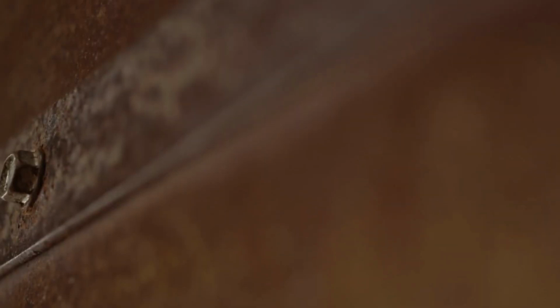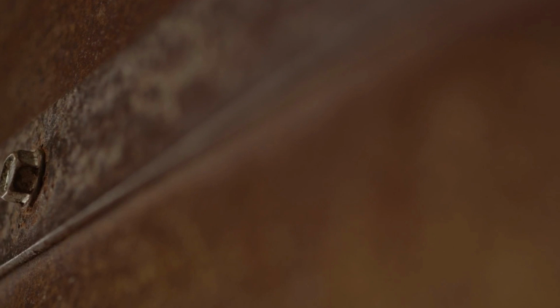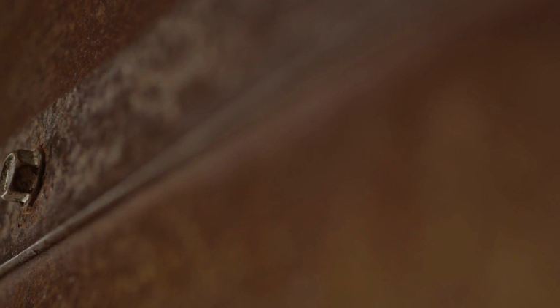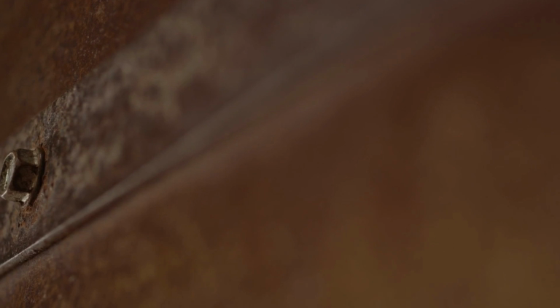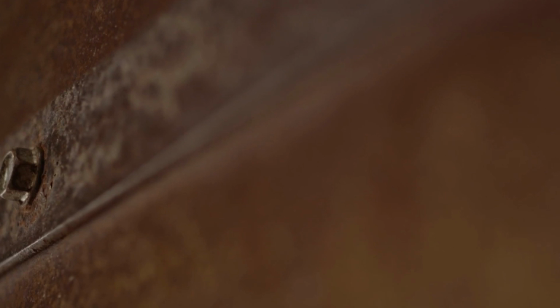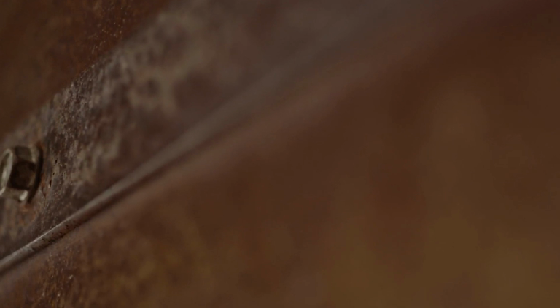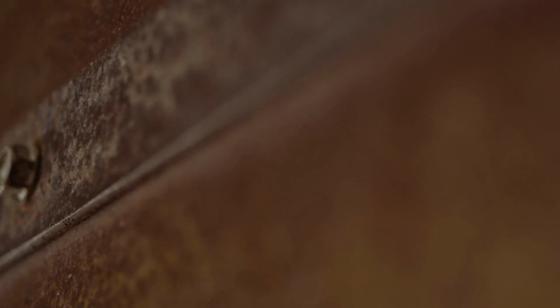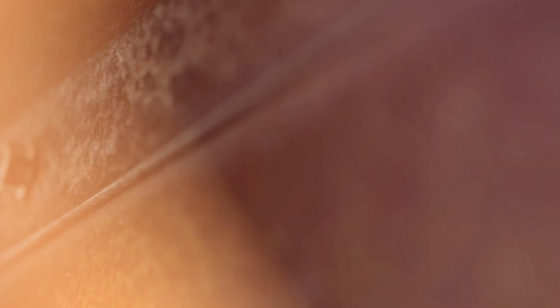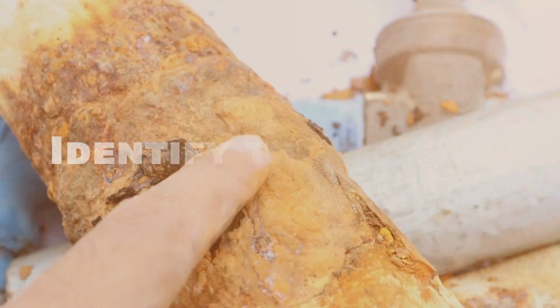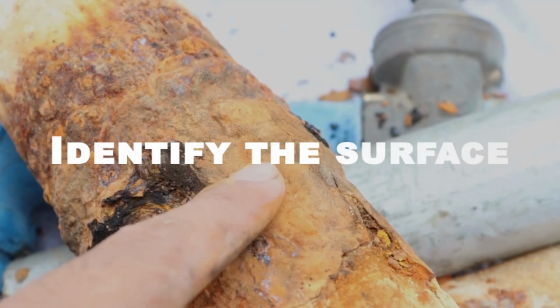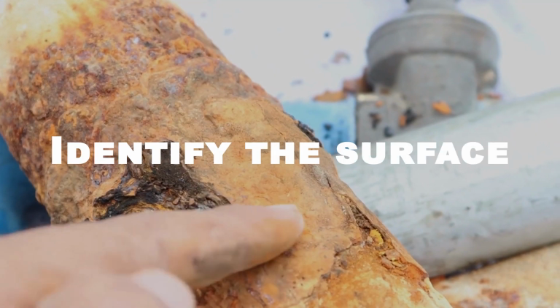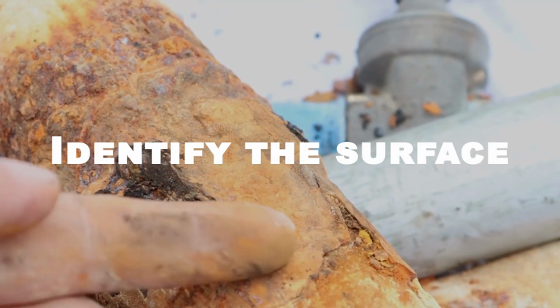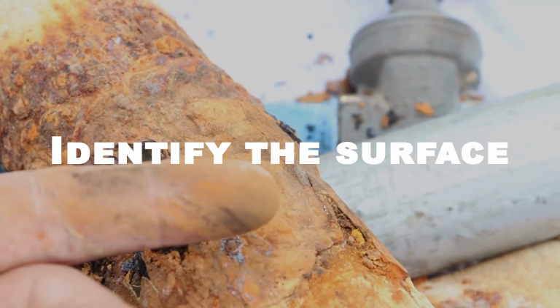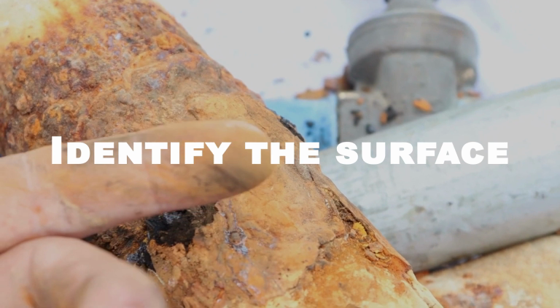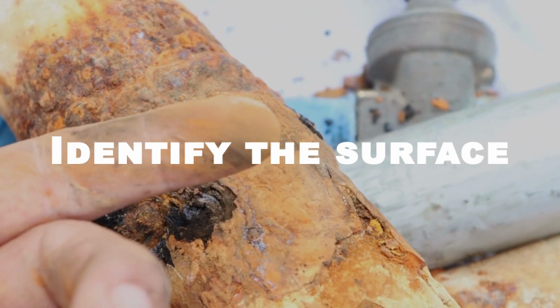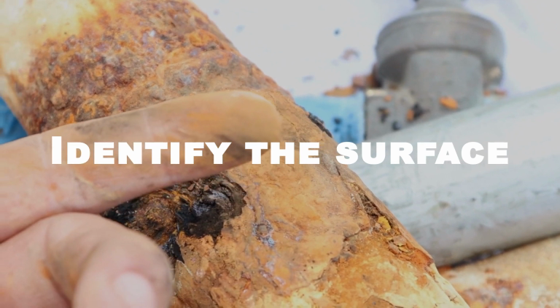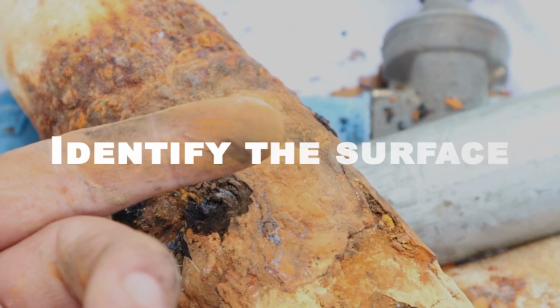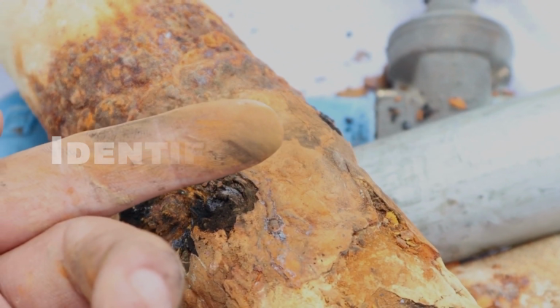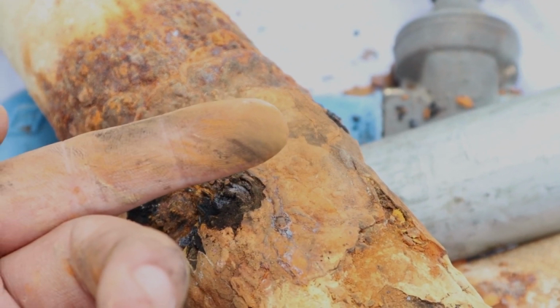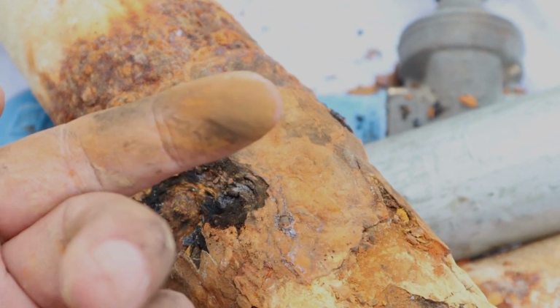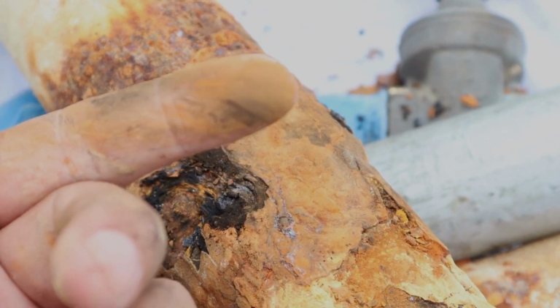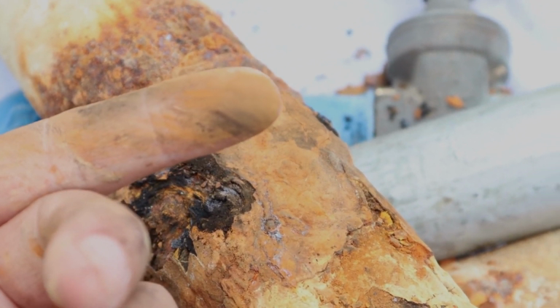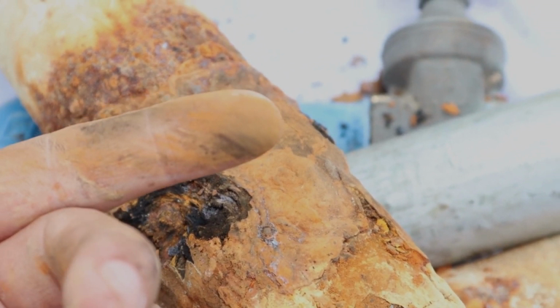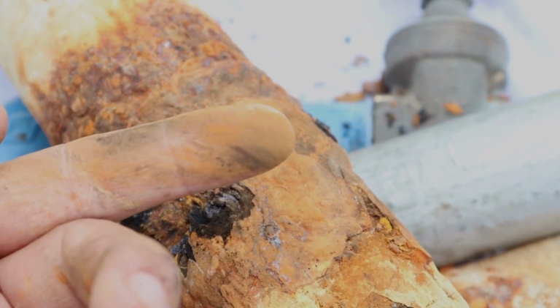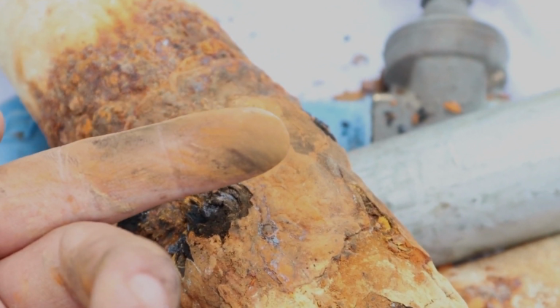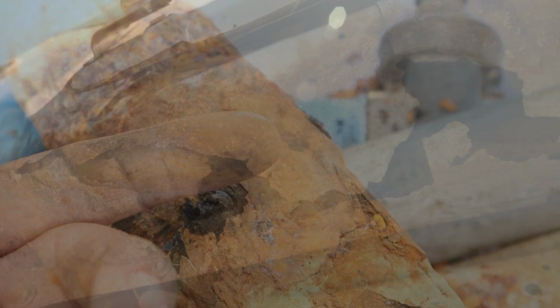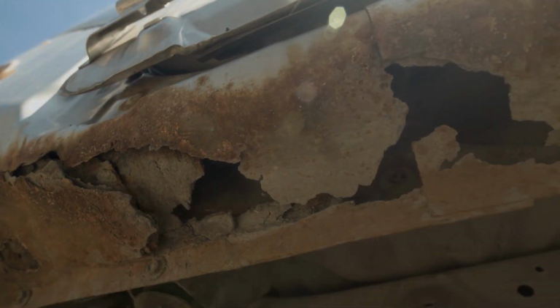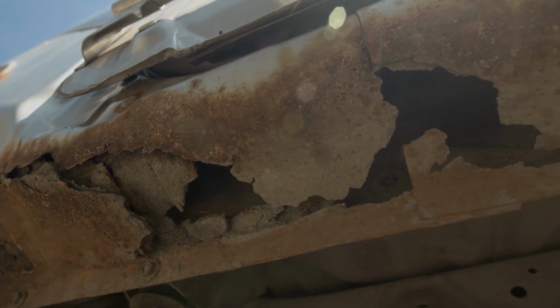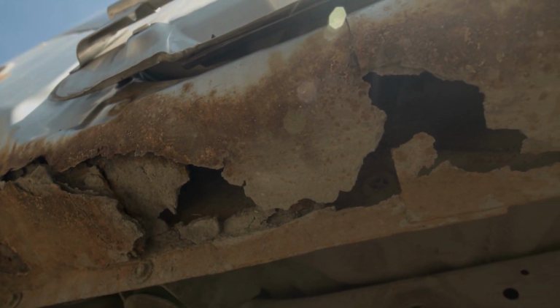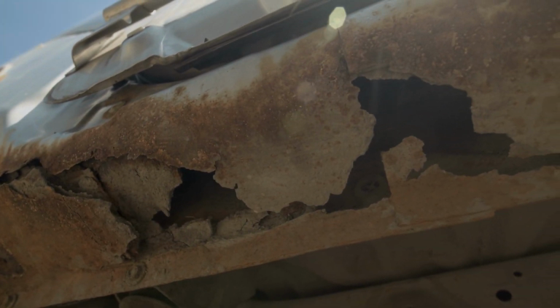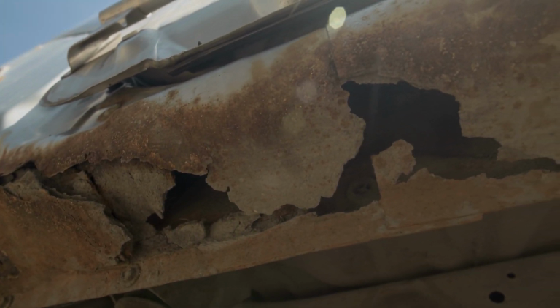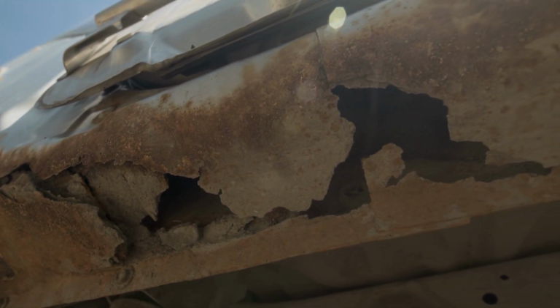Here are the basic steps on how to remove rust. The first step is to identify the surface that has been affected. Different surfaces may require different methods of rust removal, so it's important to know what you're dealing with.